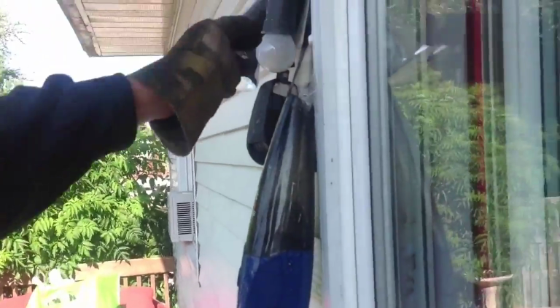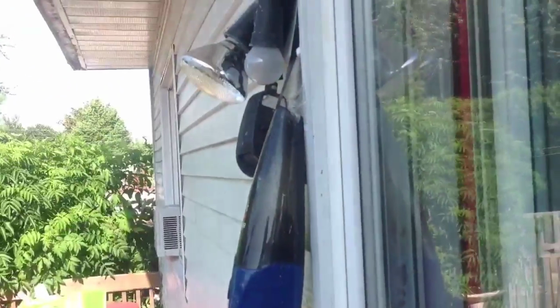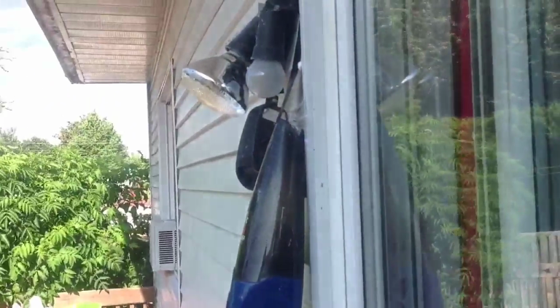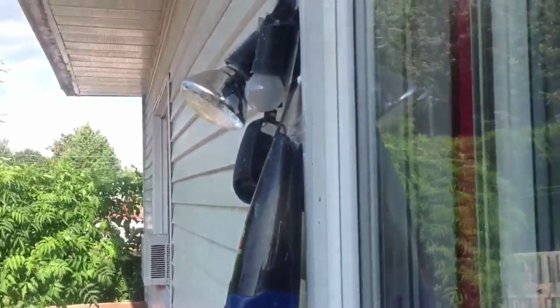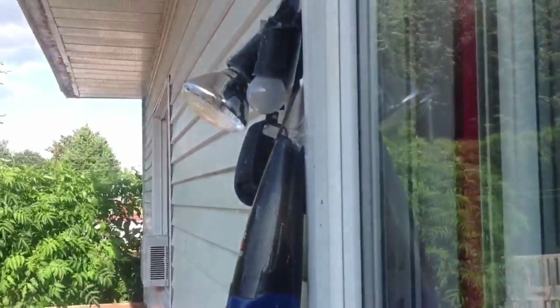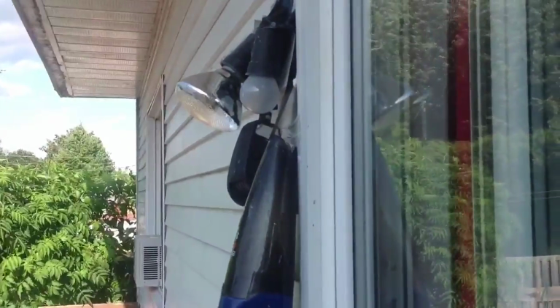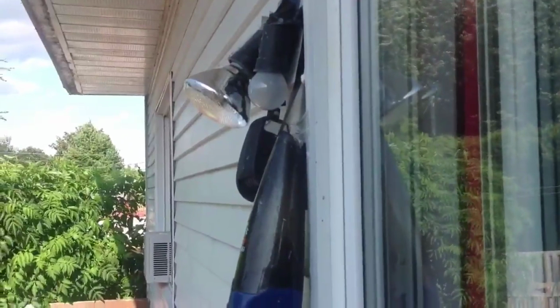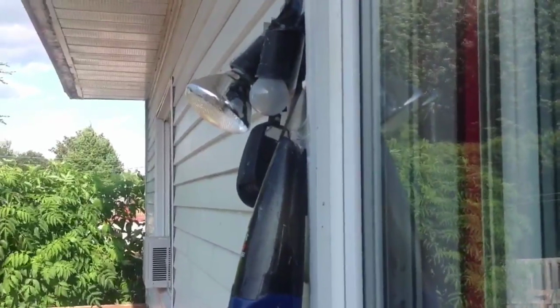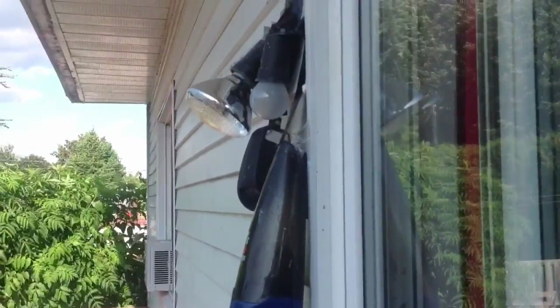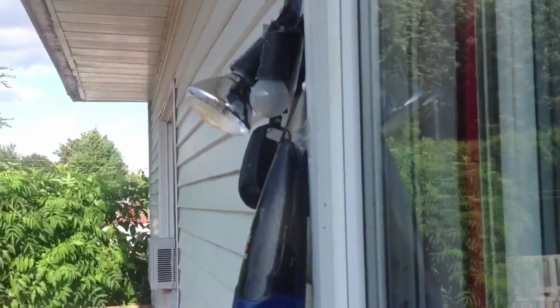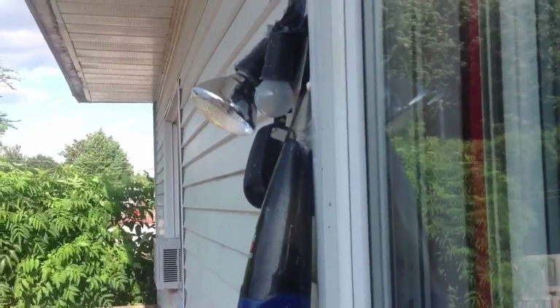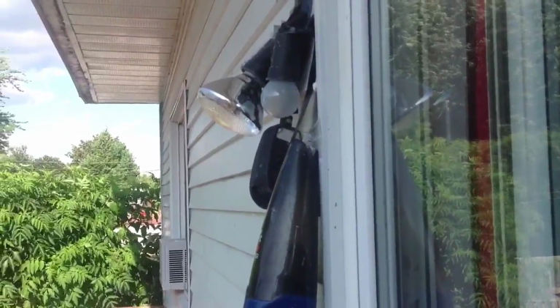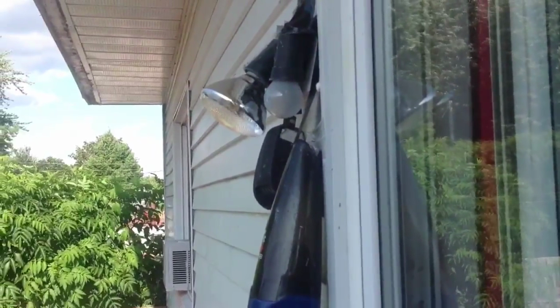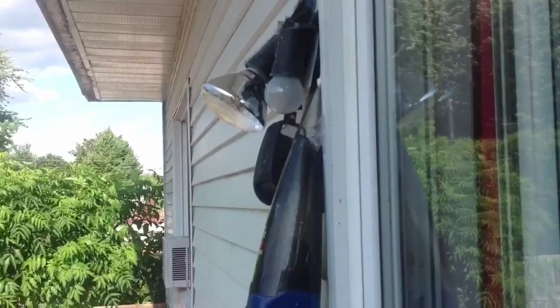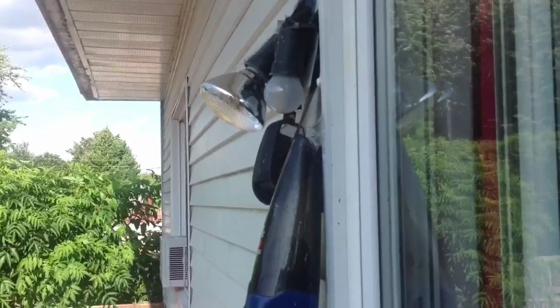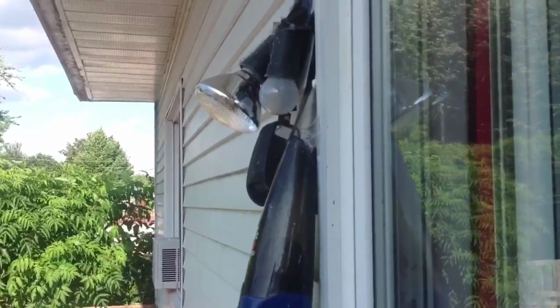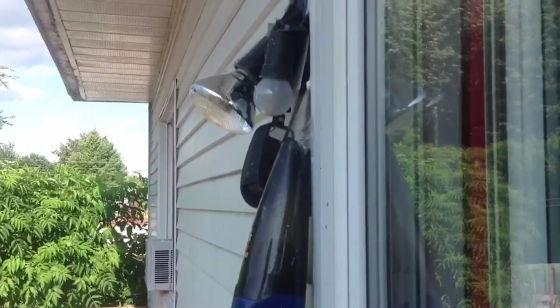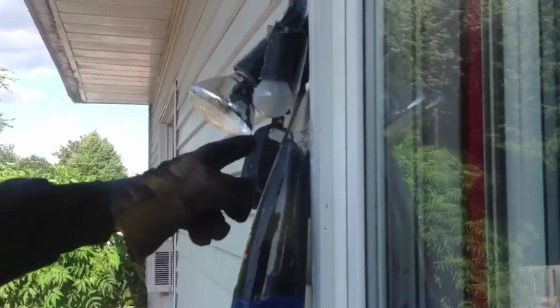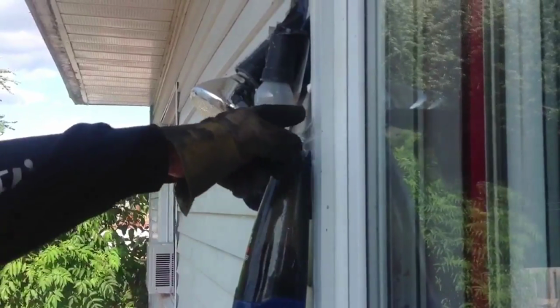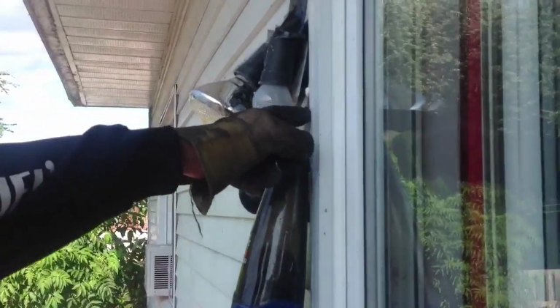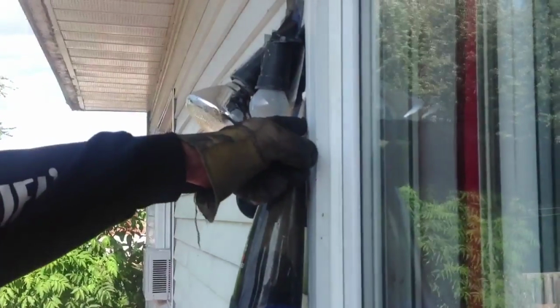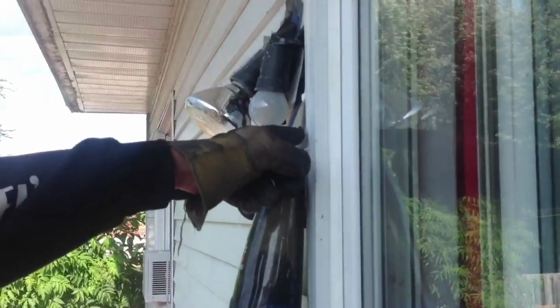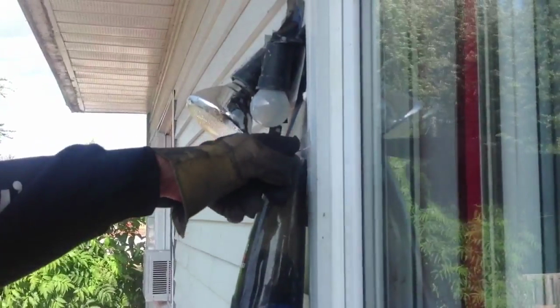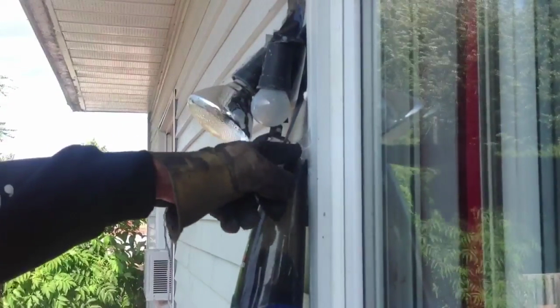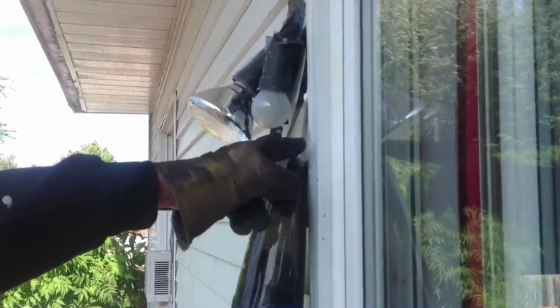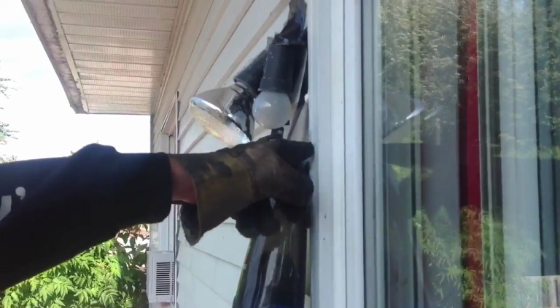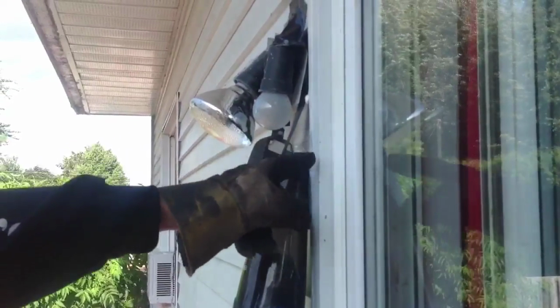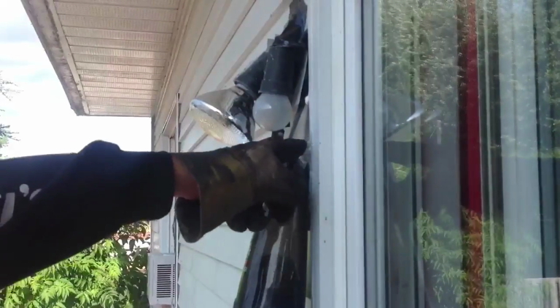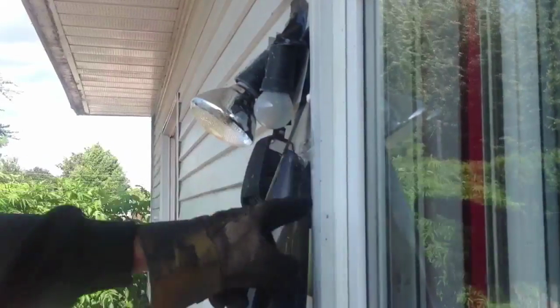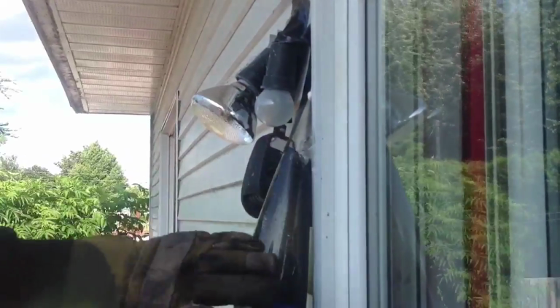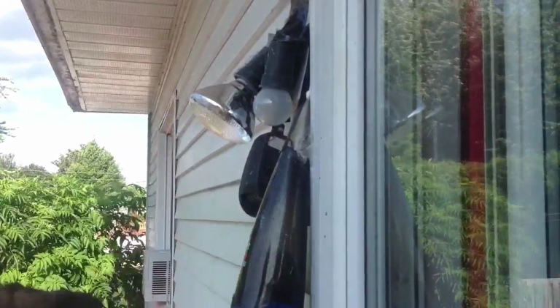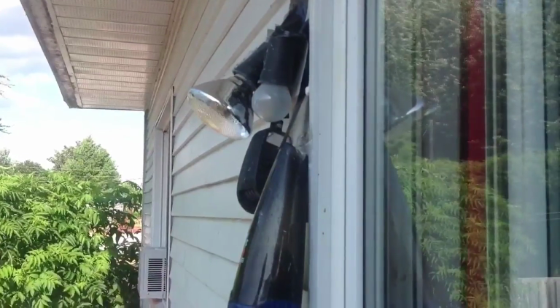That's where the bees — or wasps — are coming out of. The wasps are coming out of here and going back in there and getting stuck in.